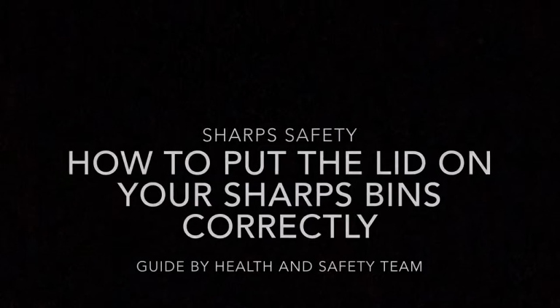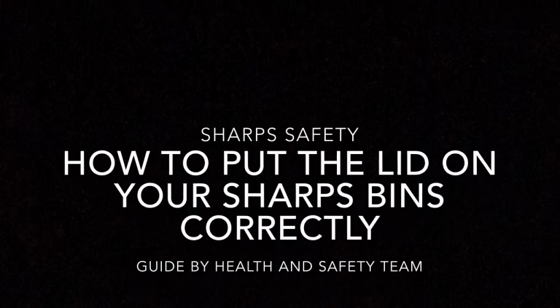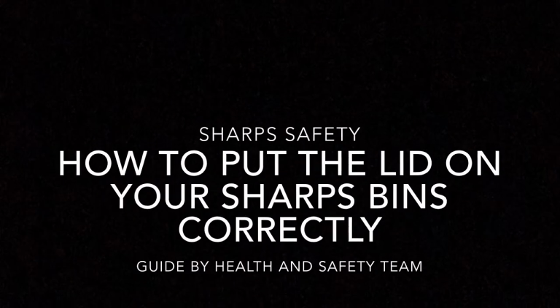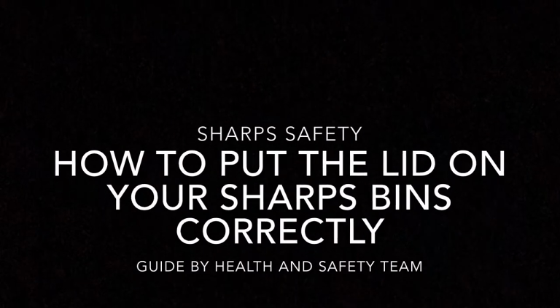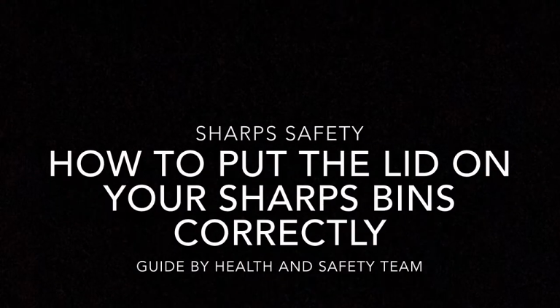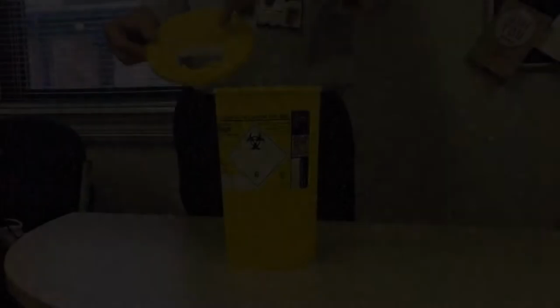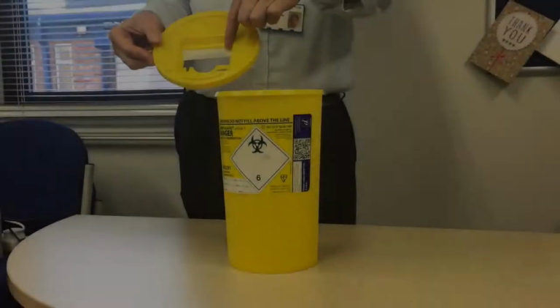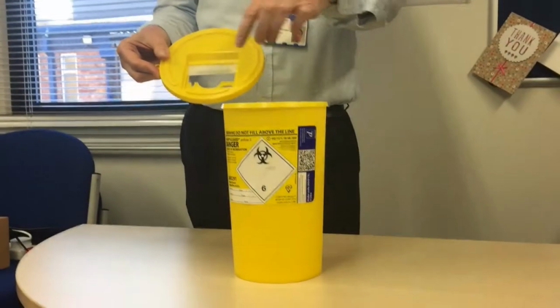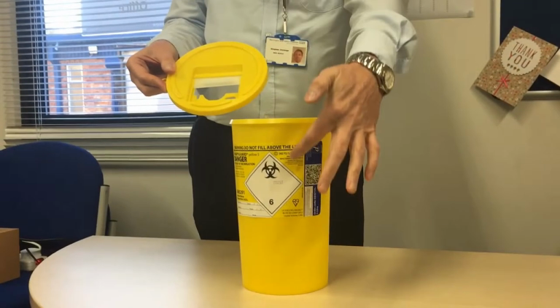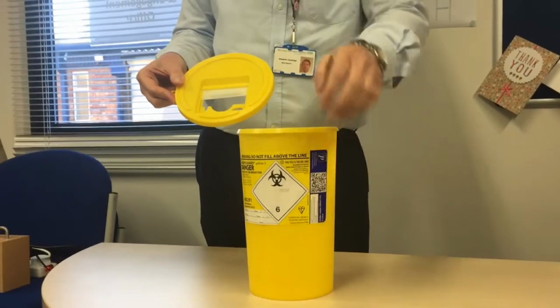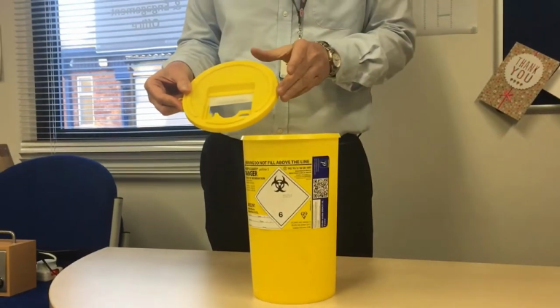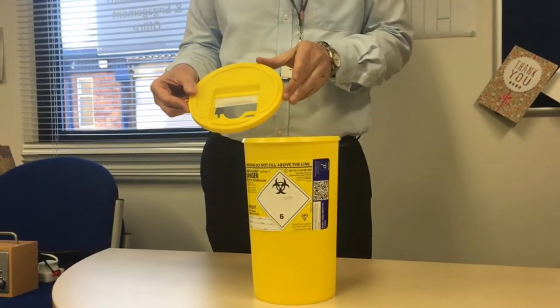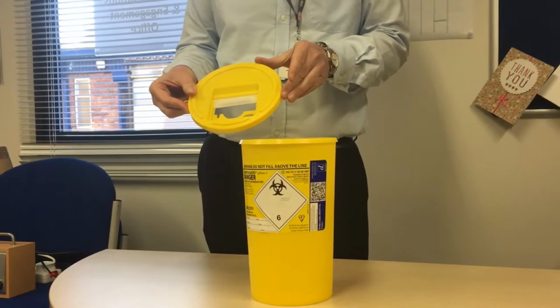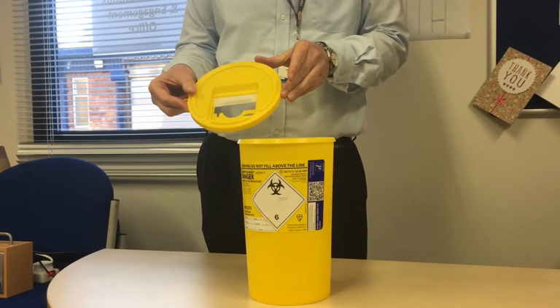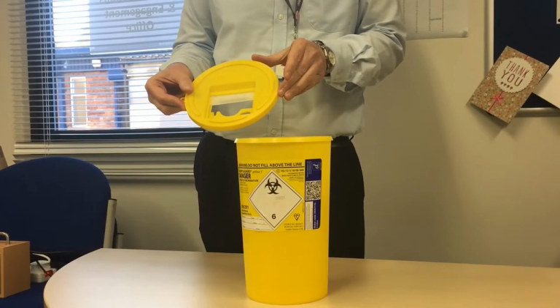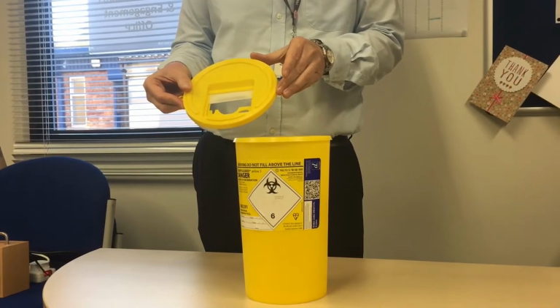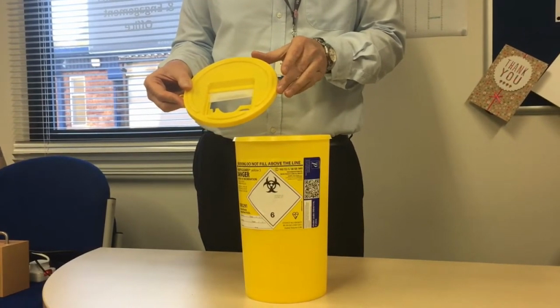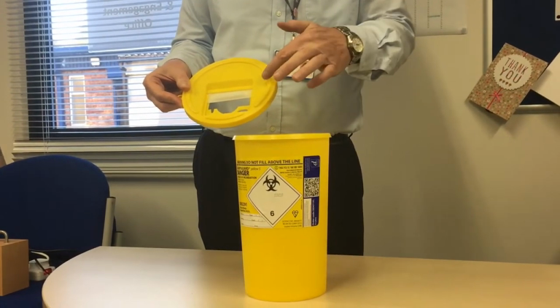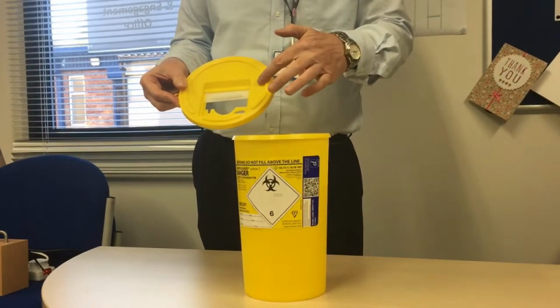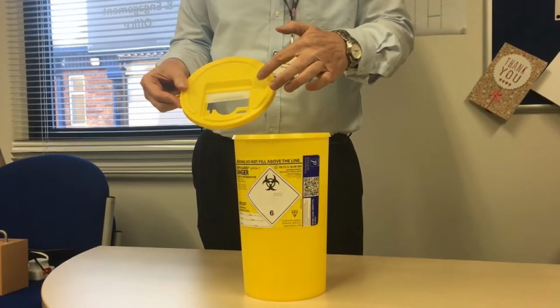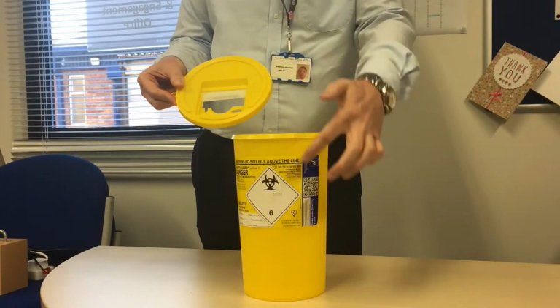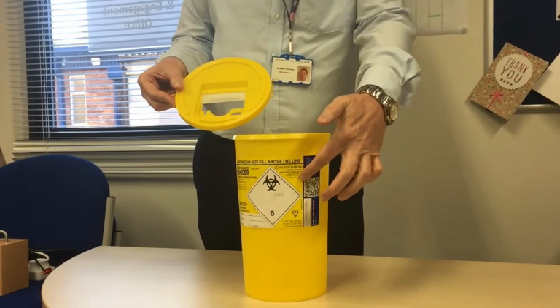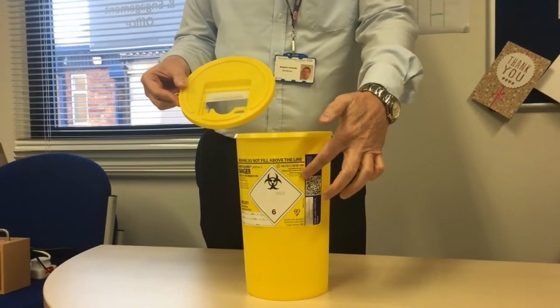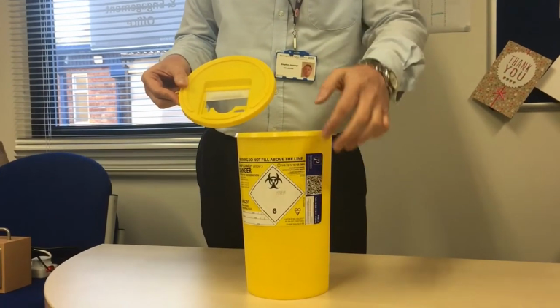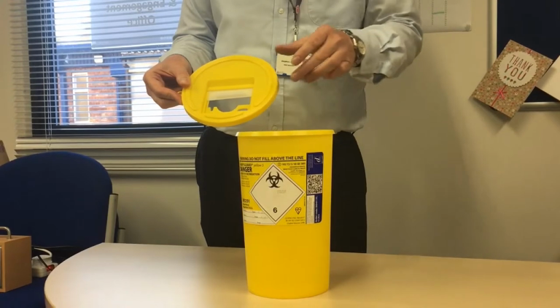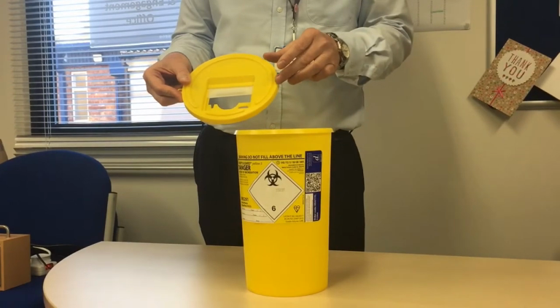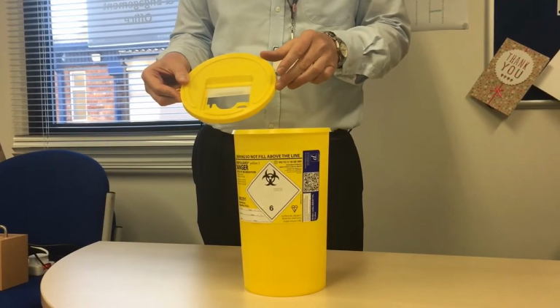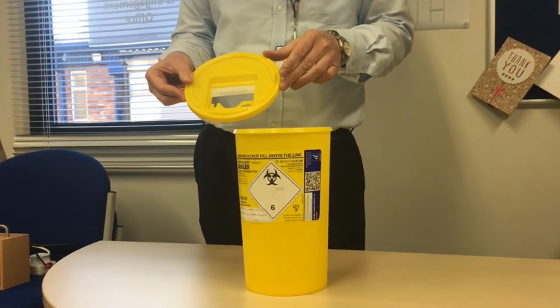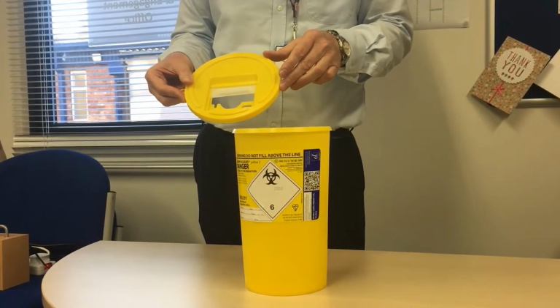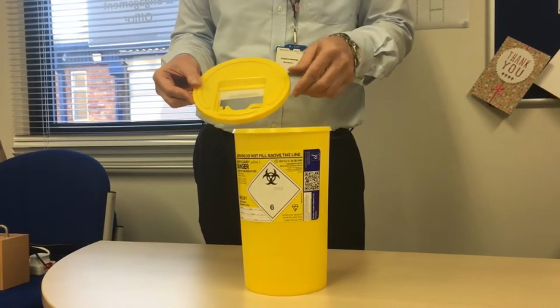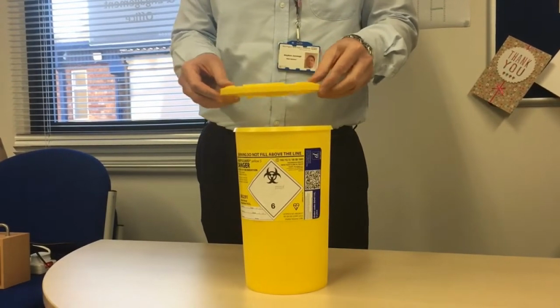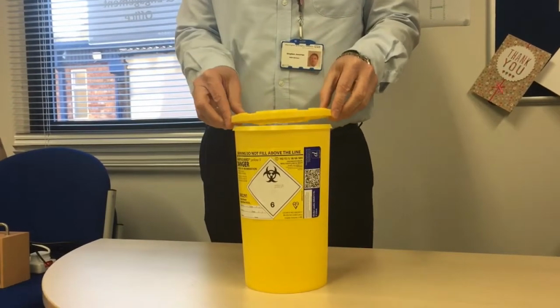When assembling the sharps bin, it is very important to ensure that the temporary open lid is in front of the label, or in line with the label. In doing this, you can see that the sharps bin is signed and also that the temporary lid is either closed or open.